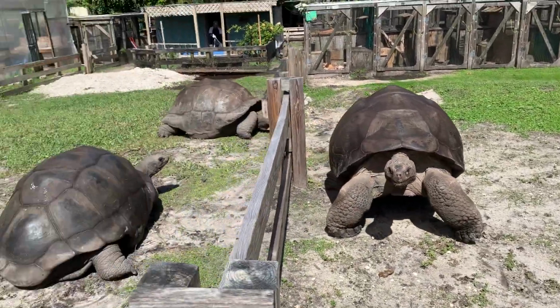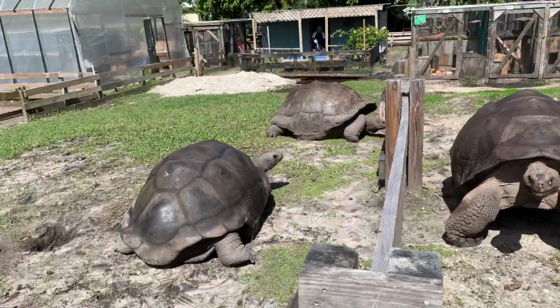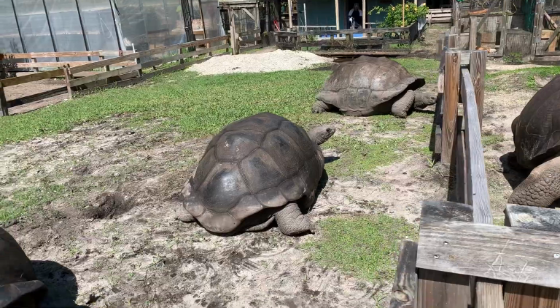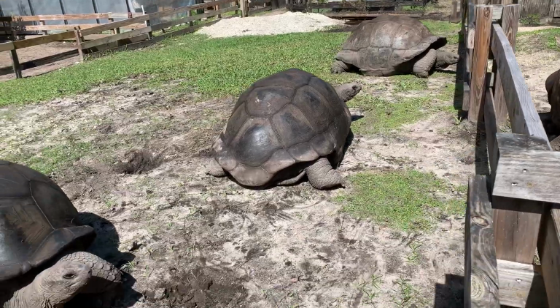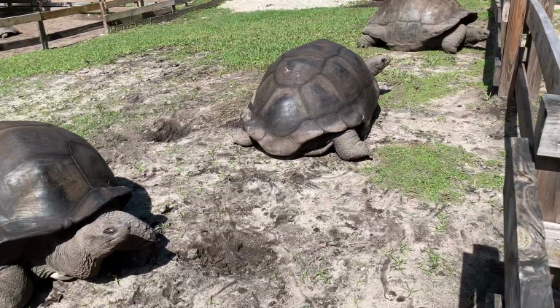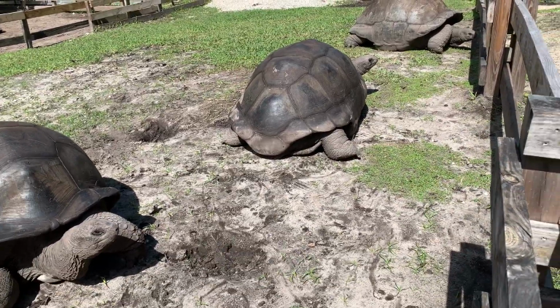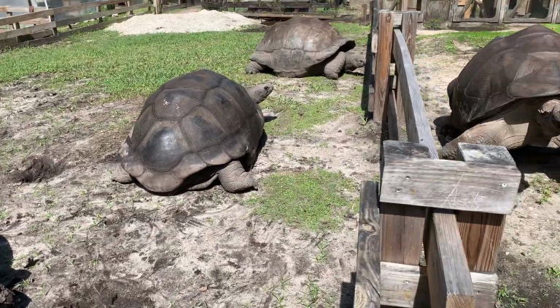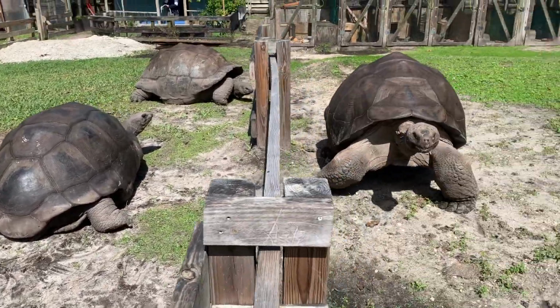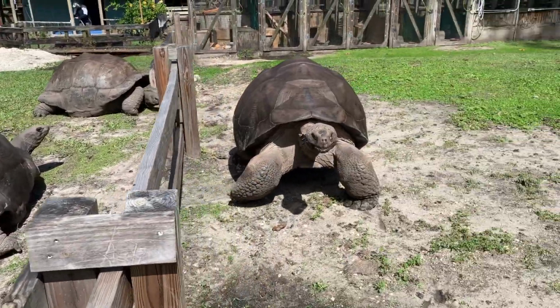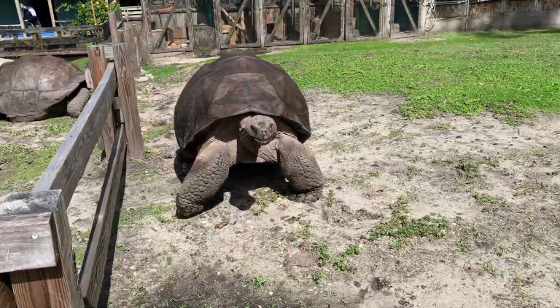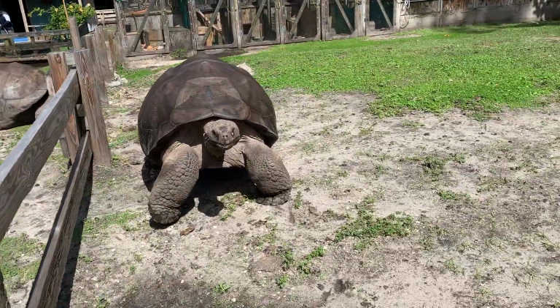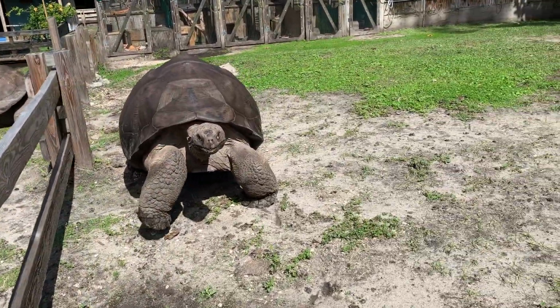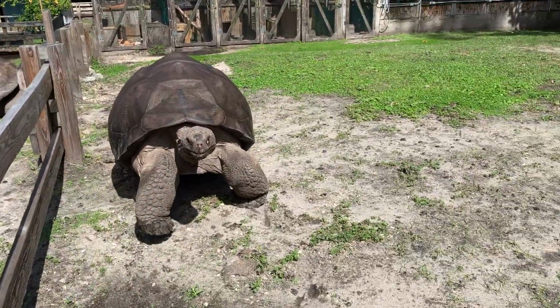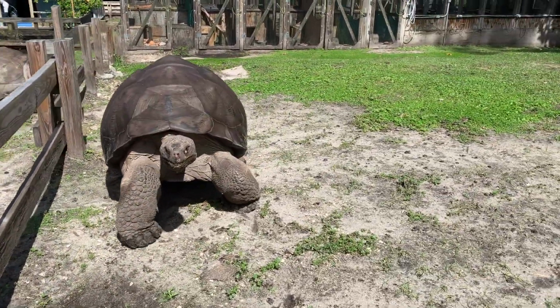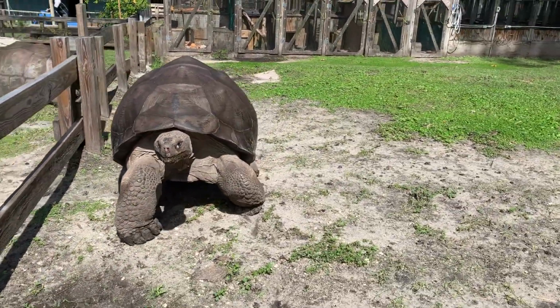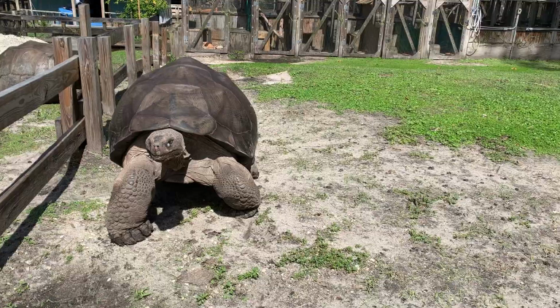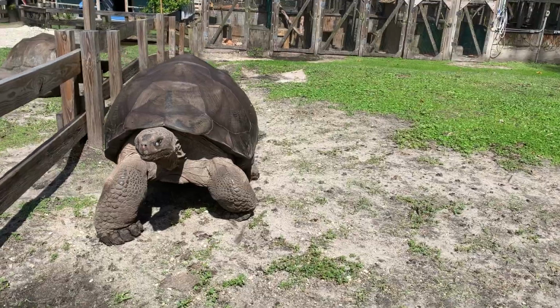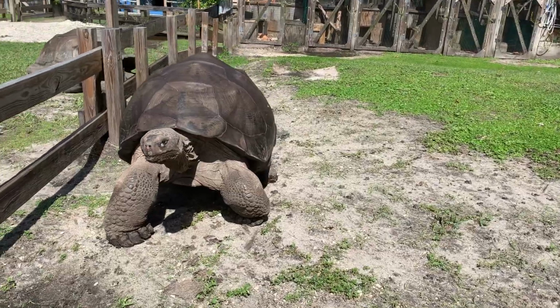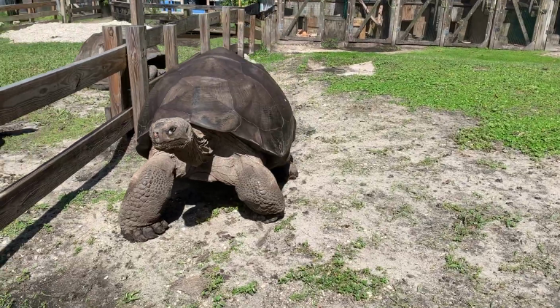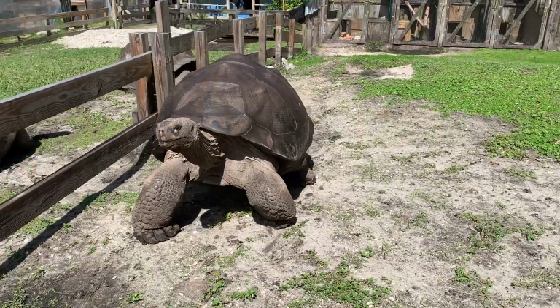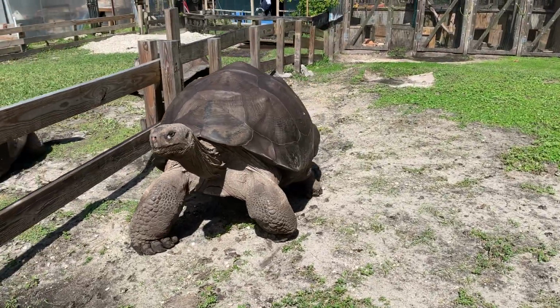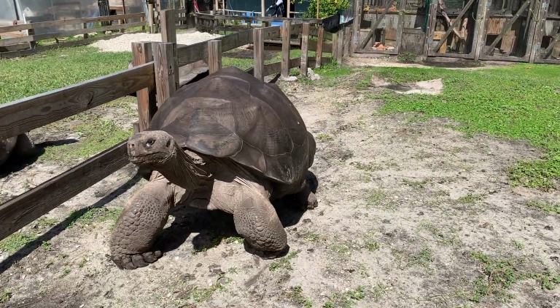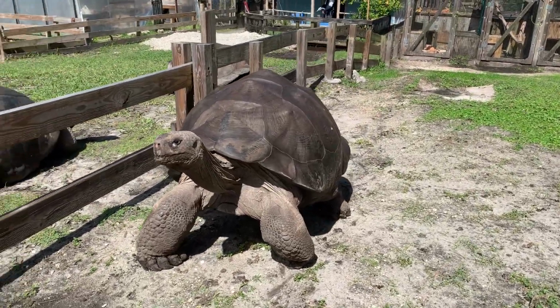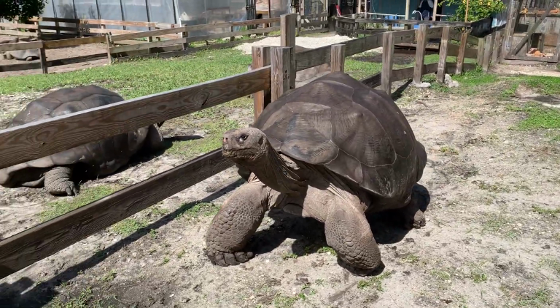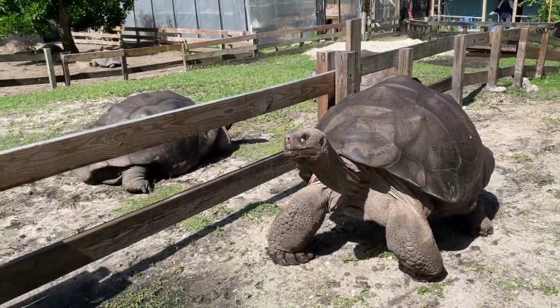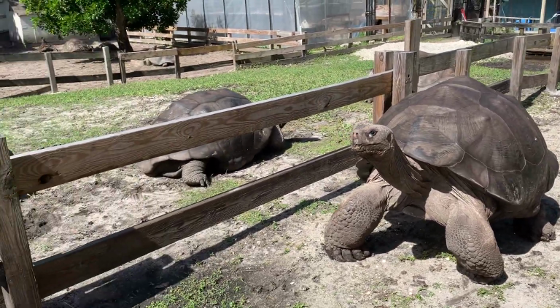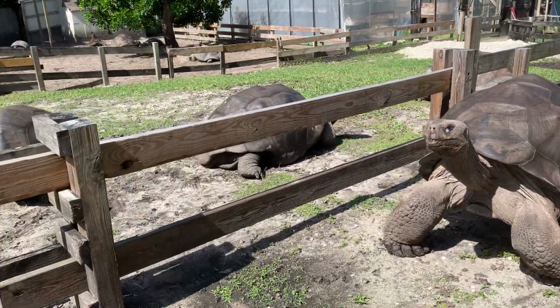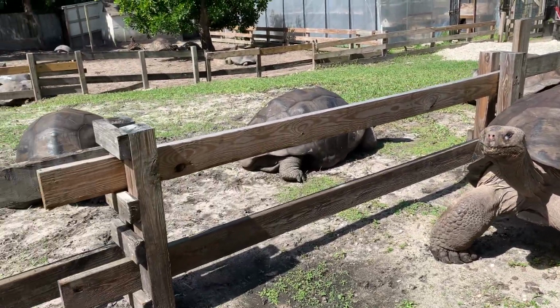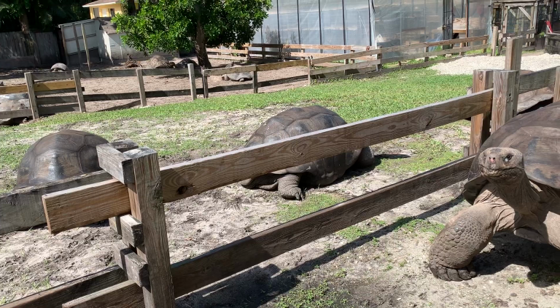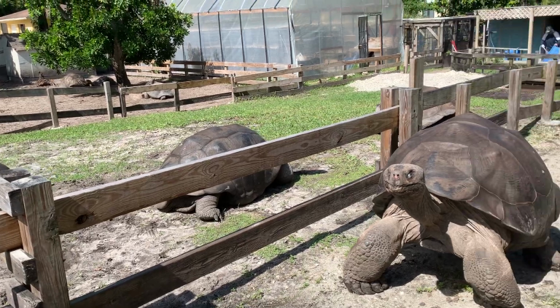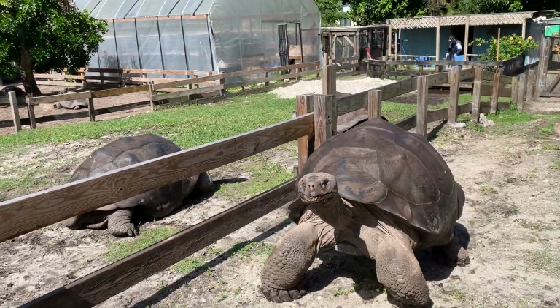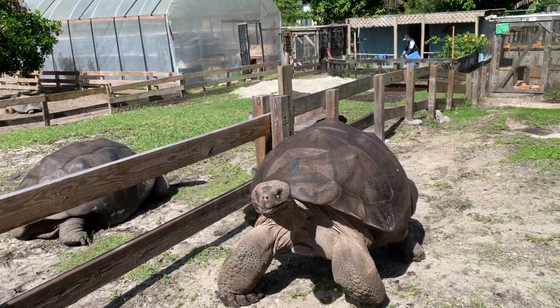These guys are Aldabras. These guys are Galops. In another video I'm going to explain easy ways to tell the difference between Galops and Aldabras. It's actually not the shape of the shell.